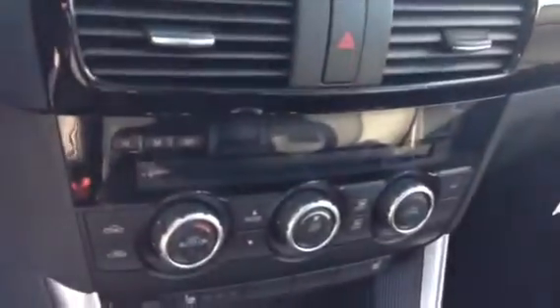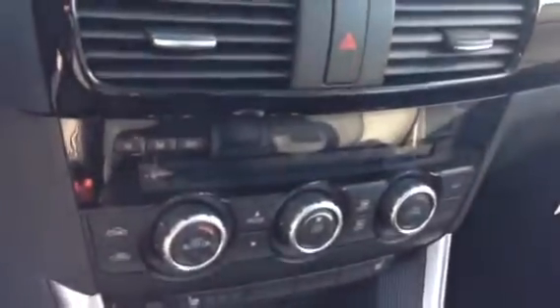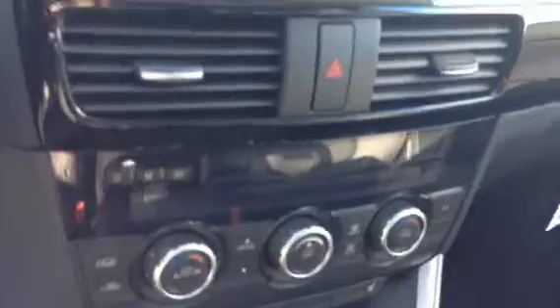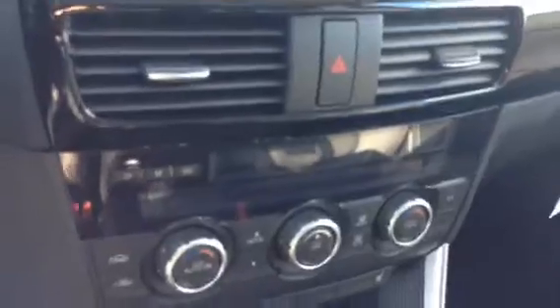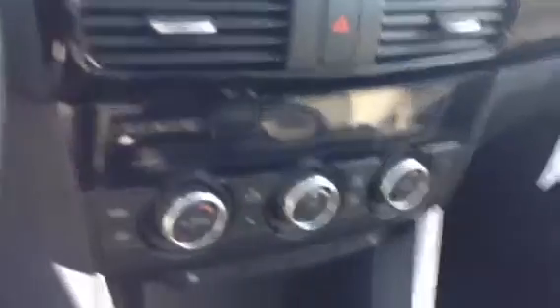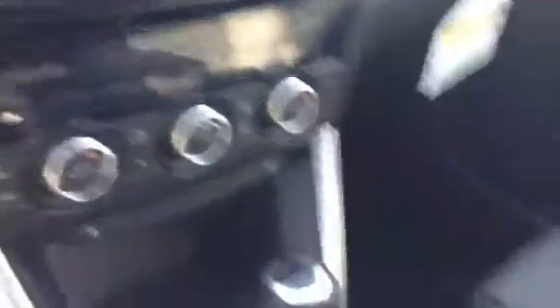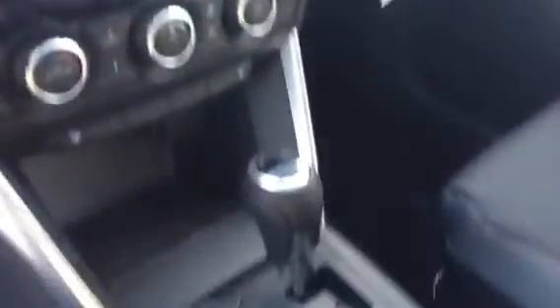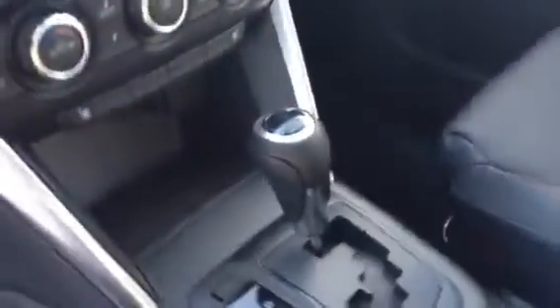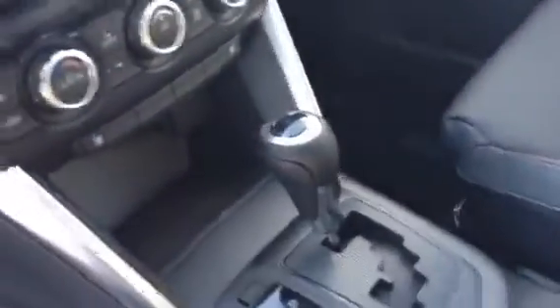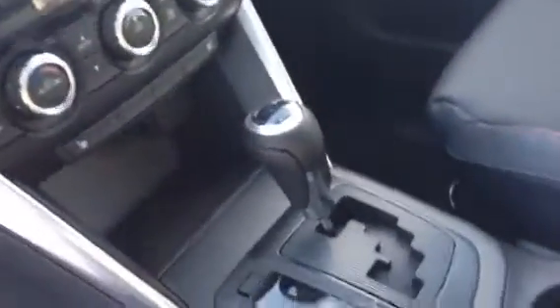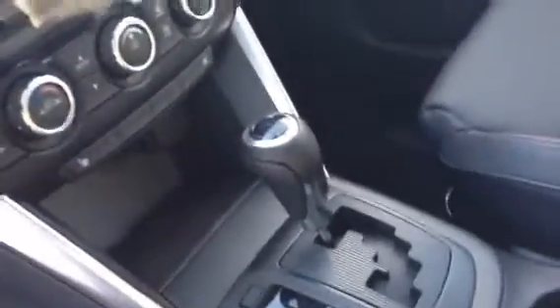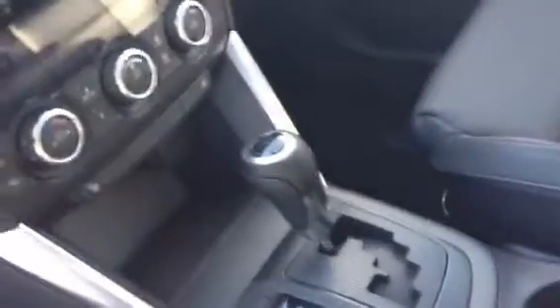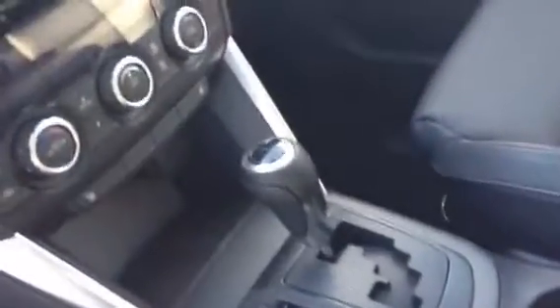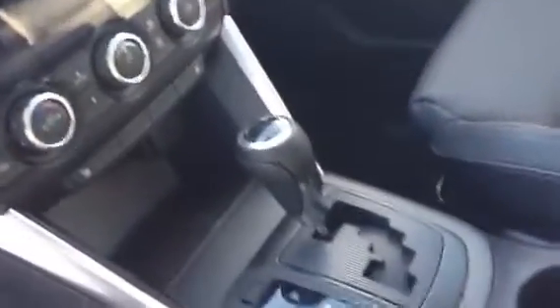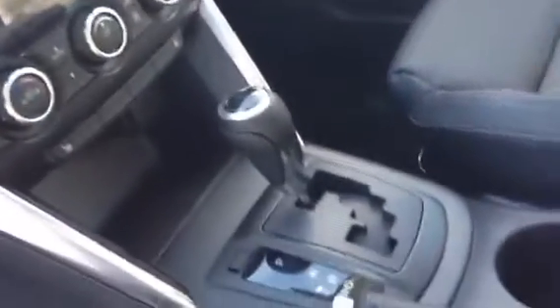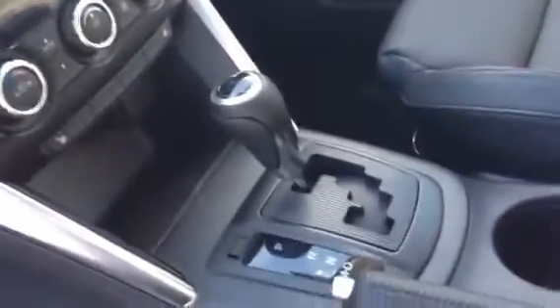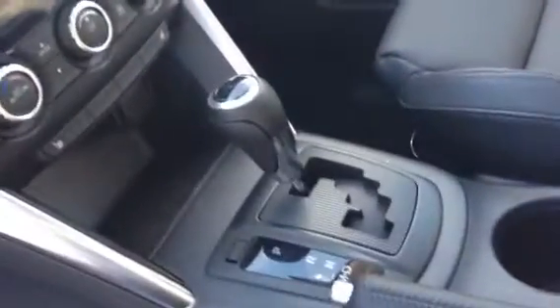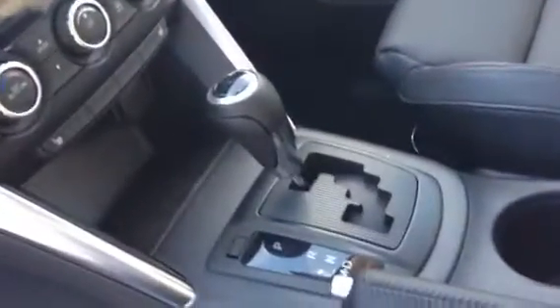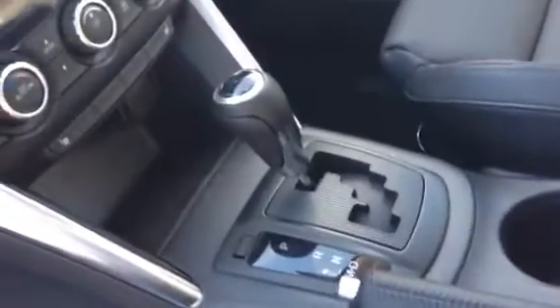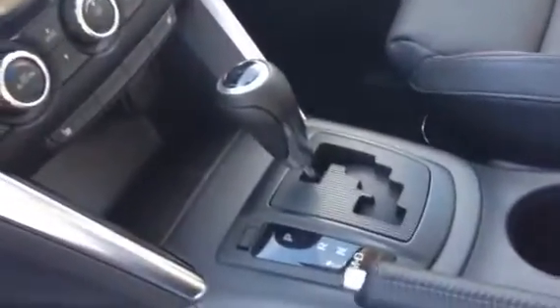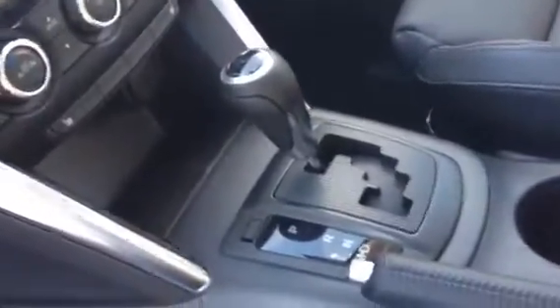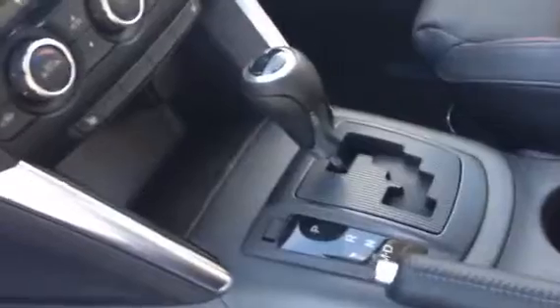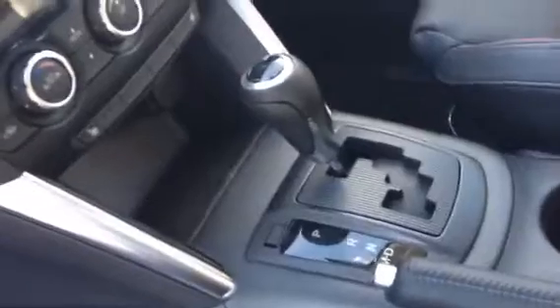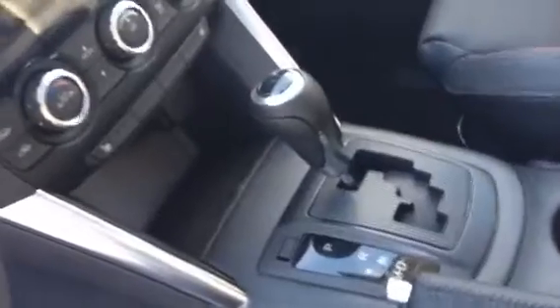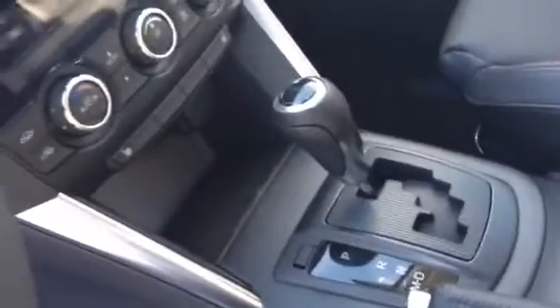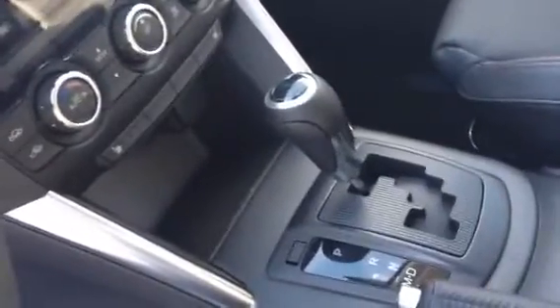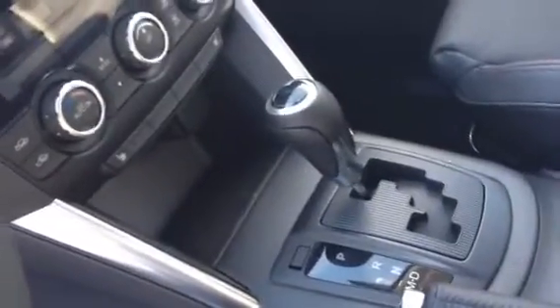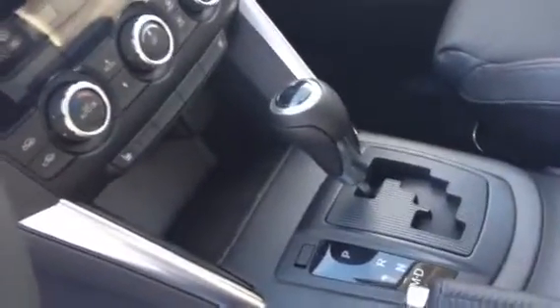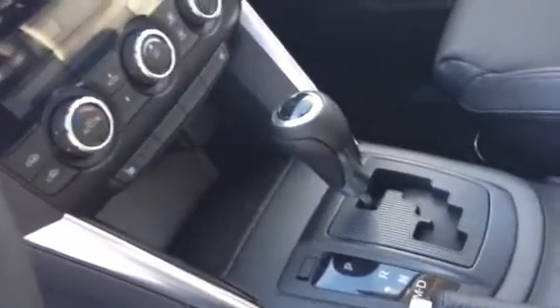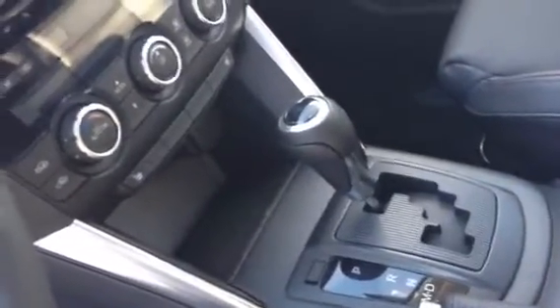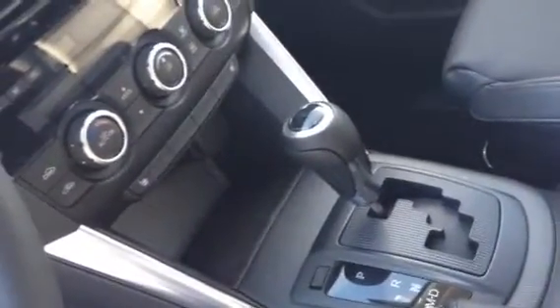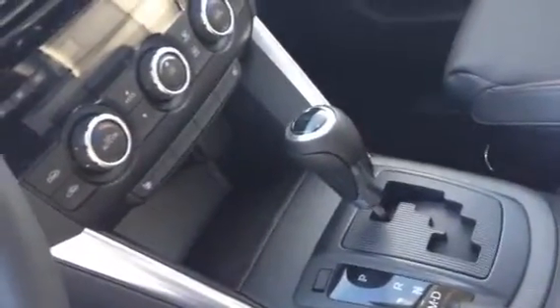Heat controls, and the vehicle comes with a six-speed automatic or a six-speed manual — we have both the automatic and a six-speed standard available.